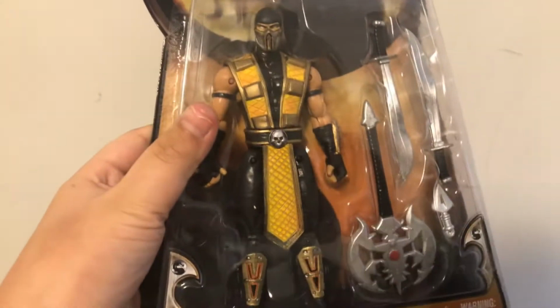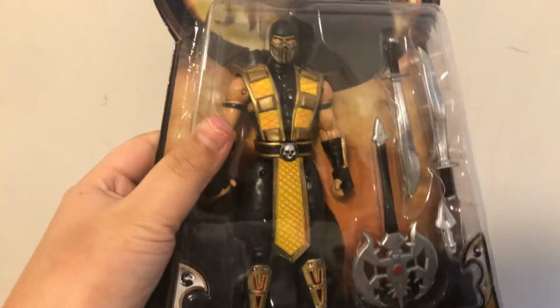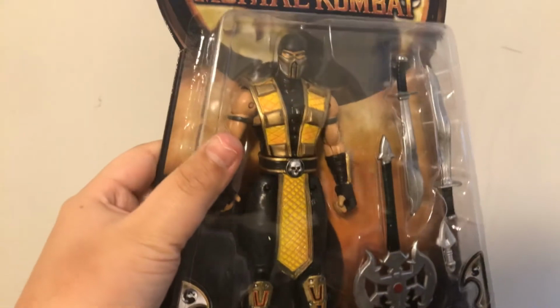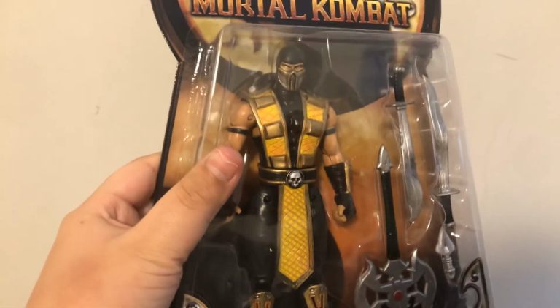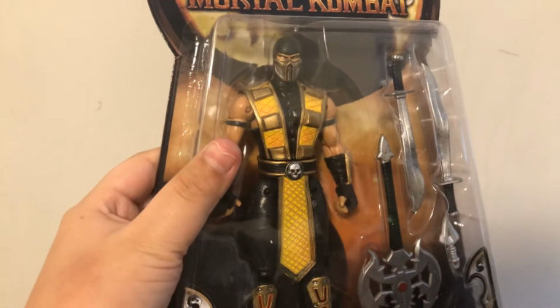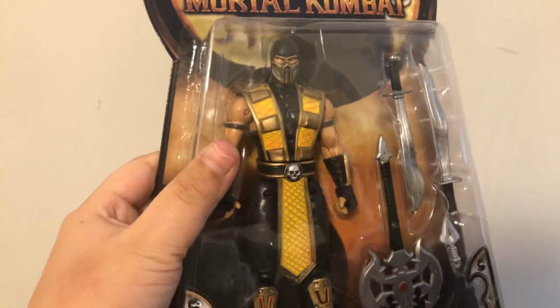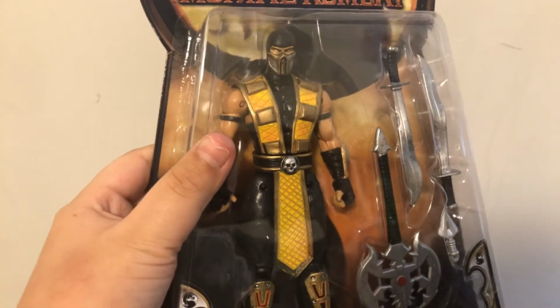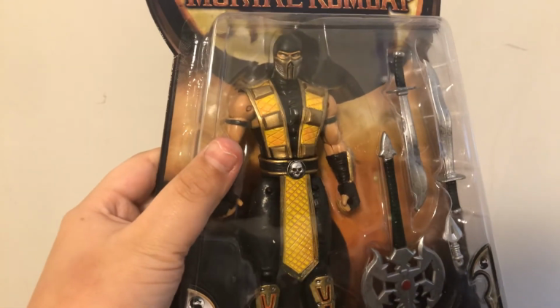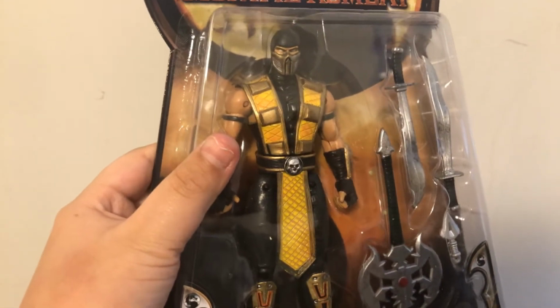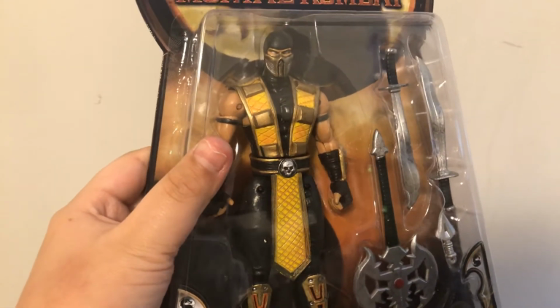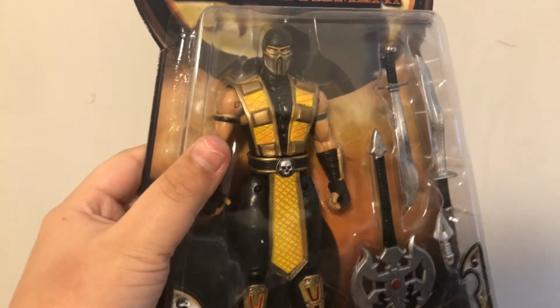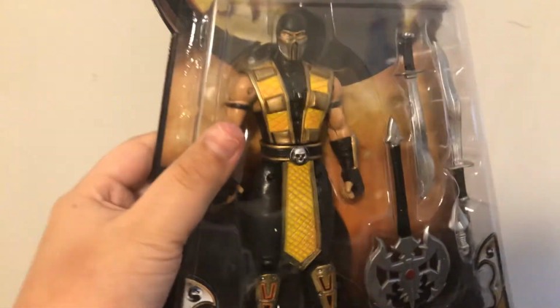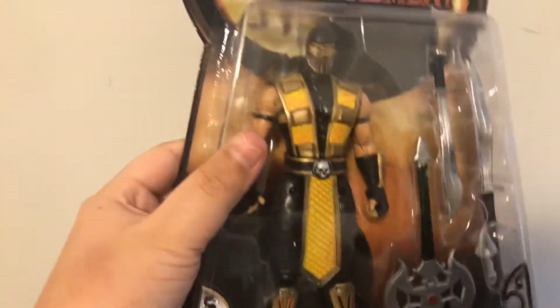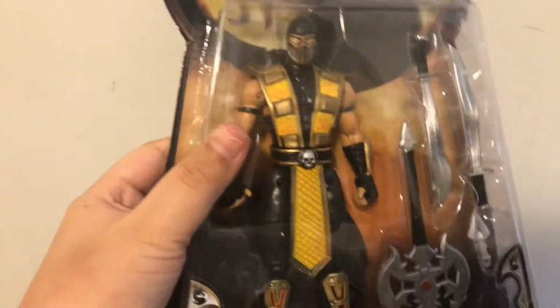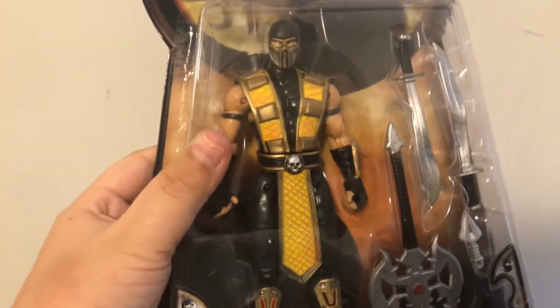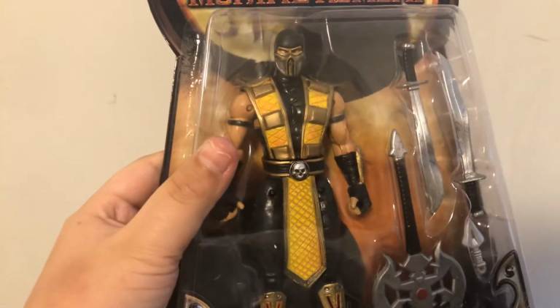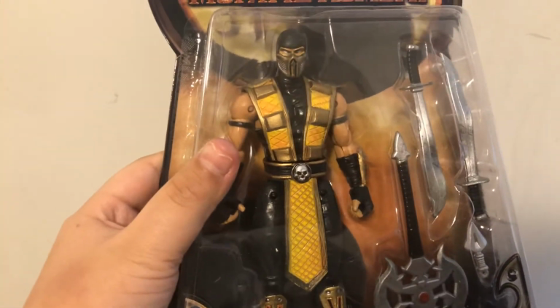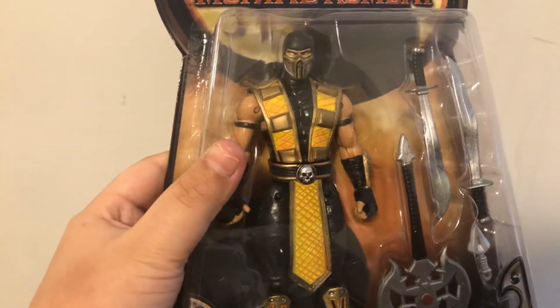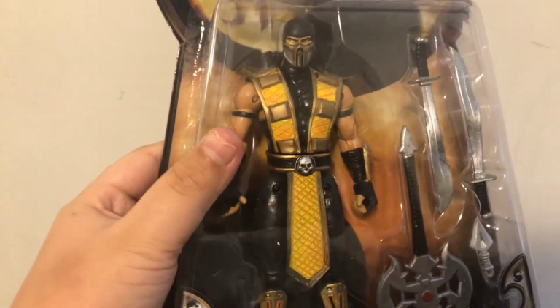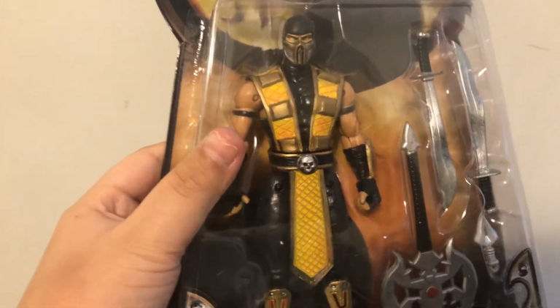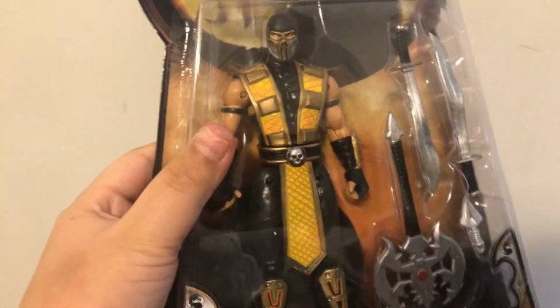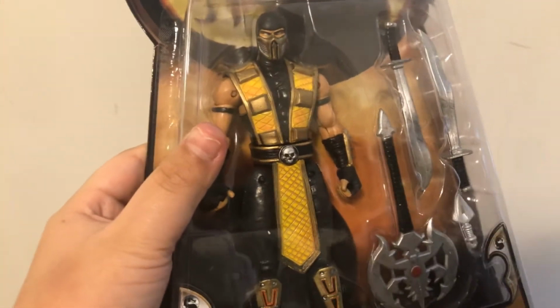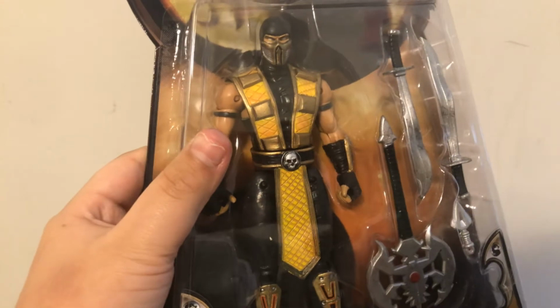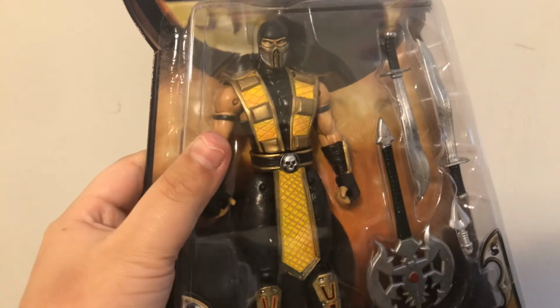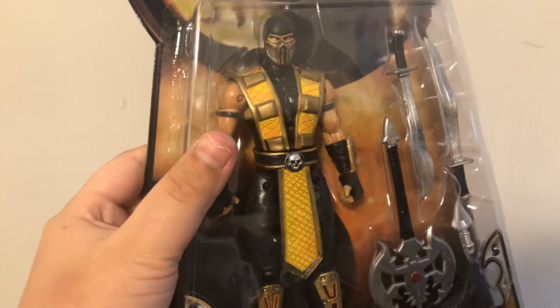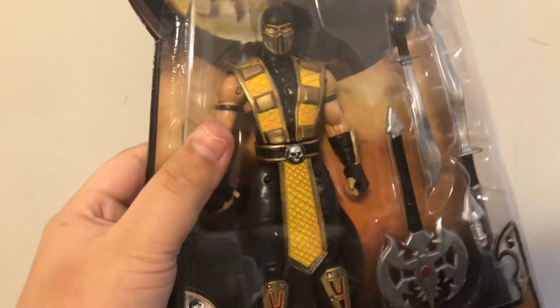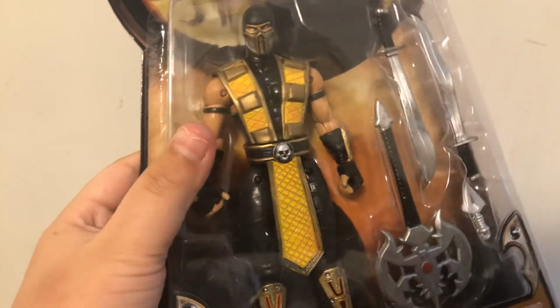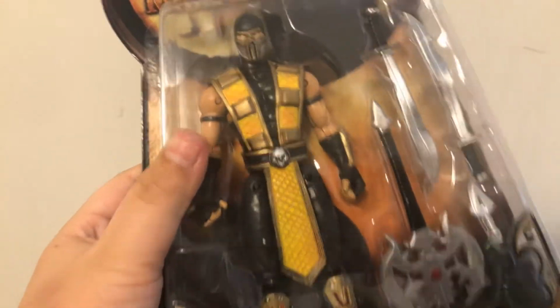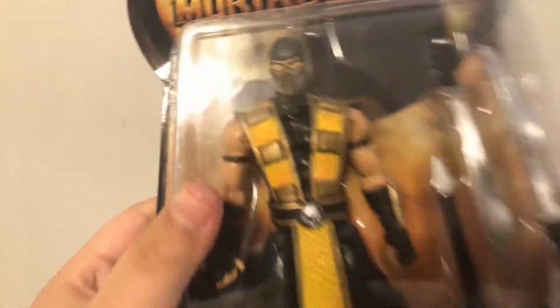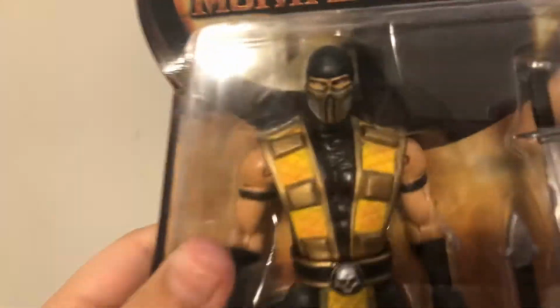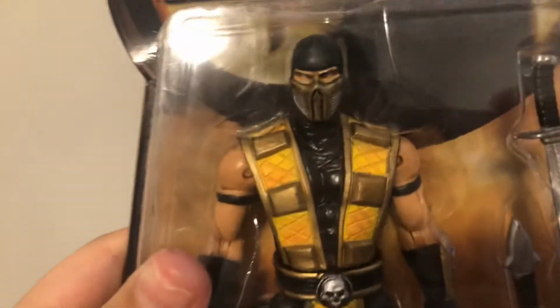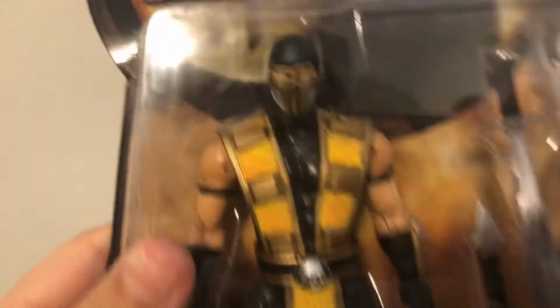It looks like a Mortal Kombat 2 Scorpion, because of the mask.